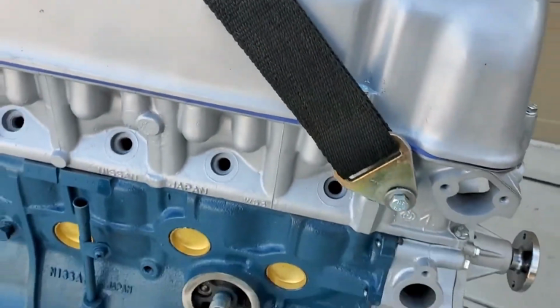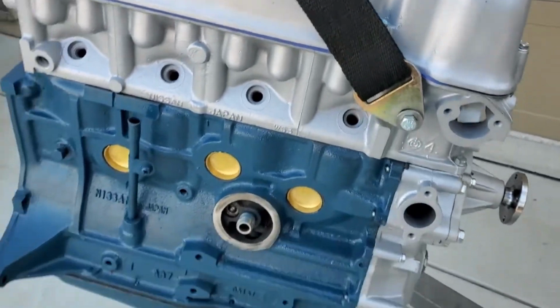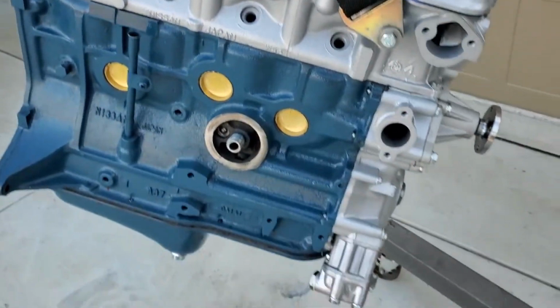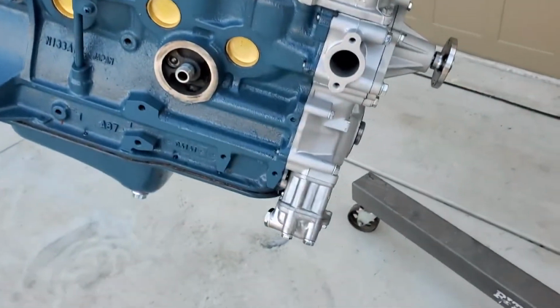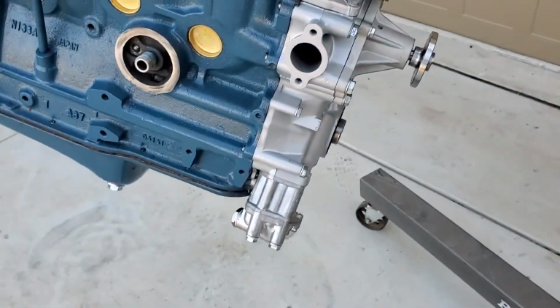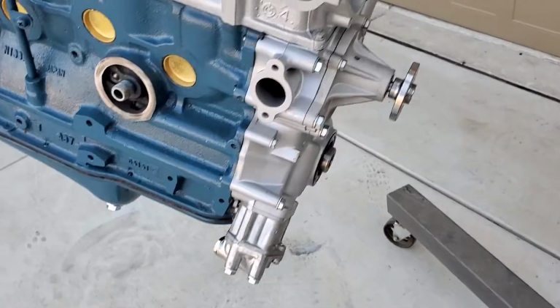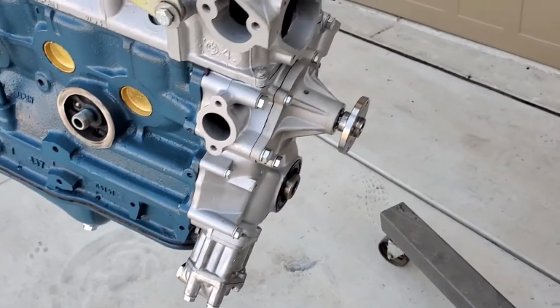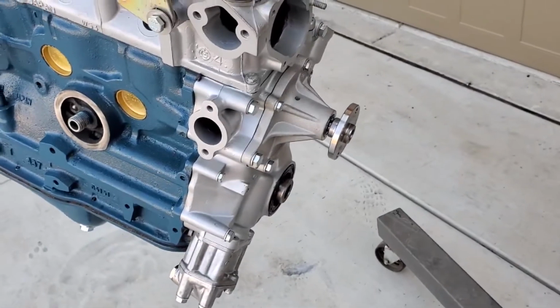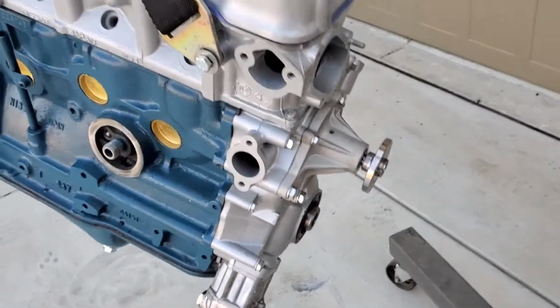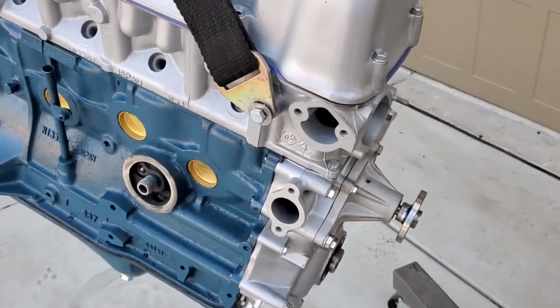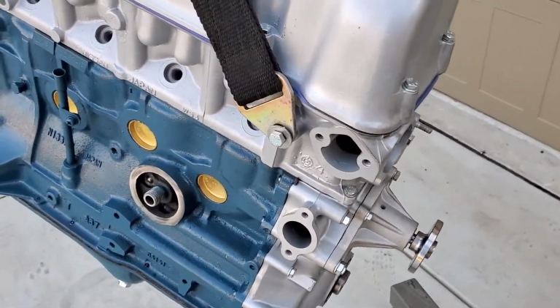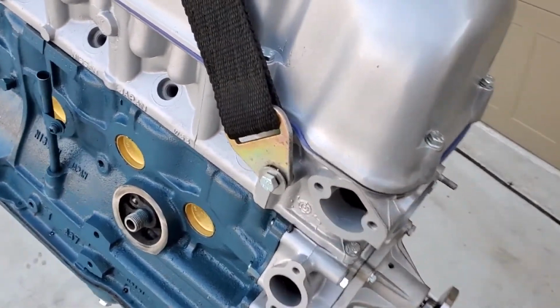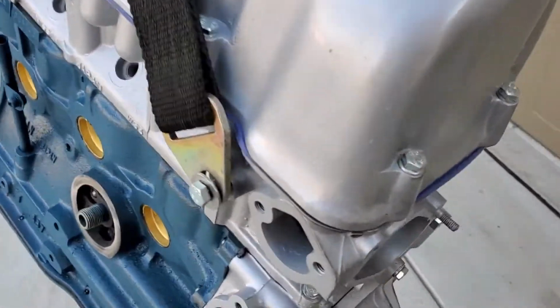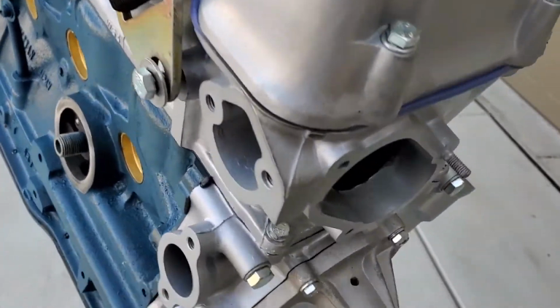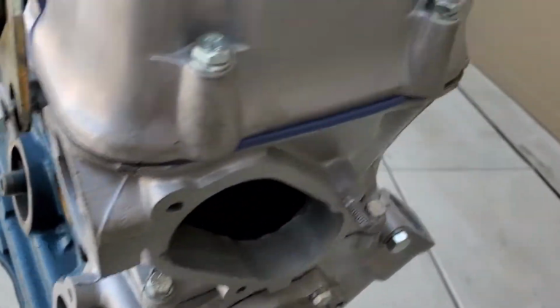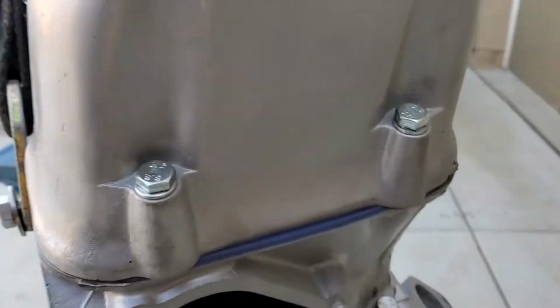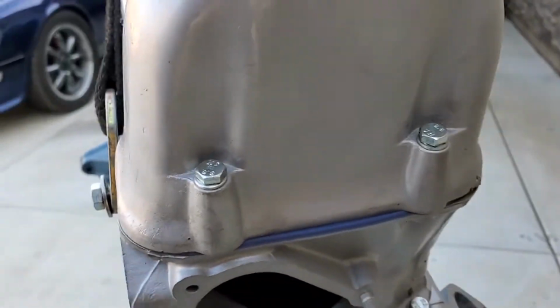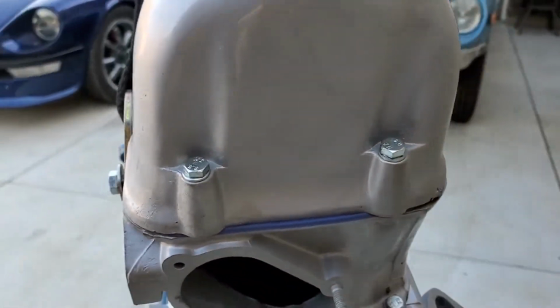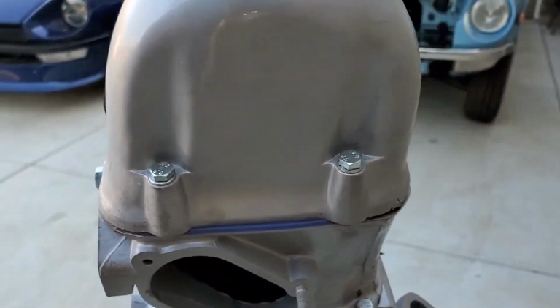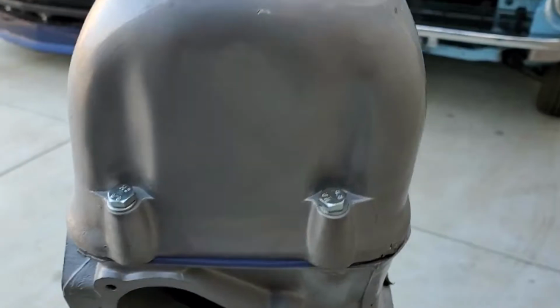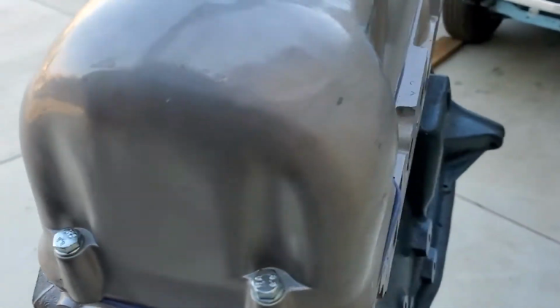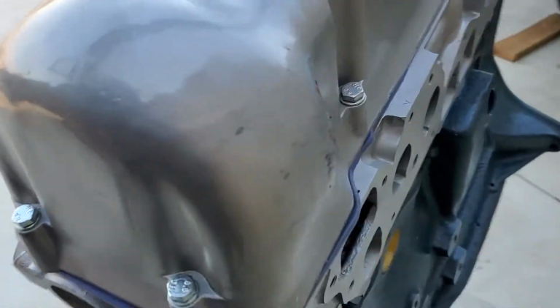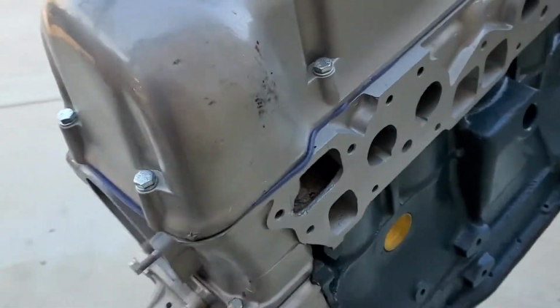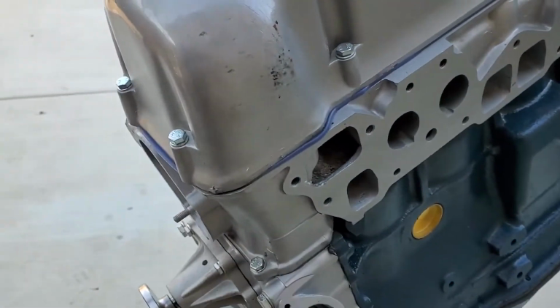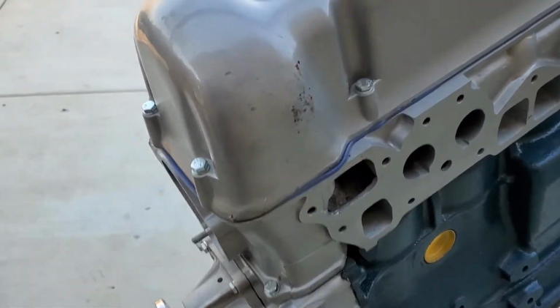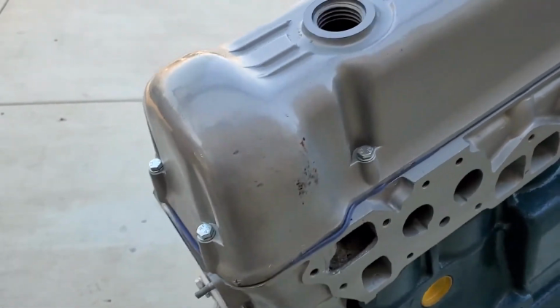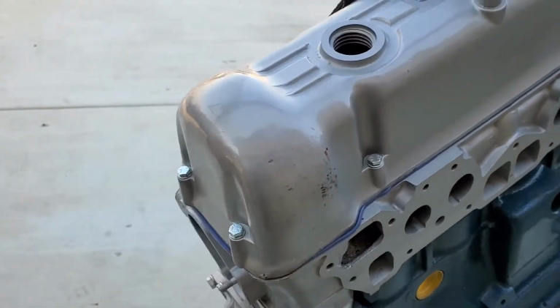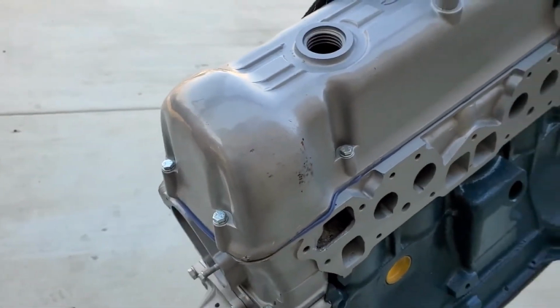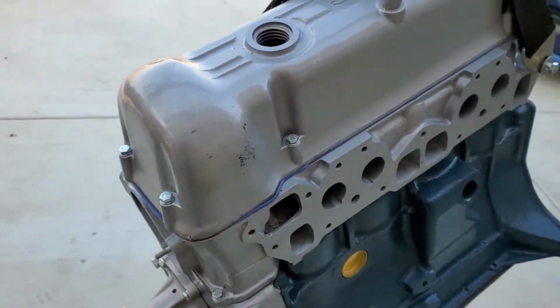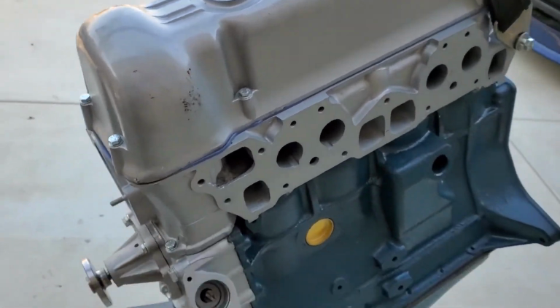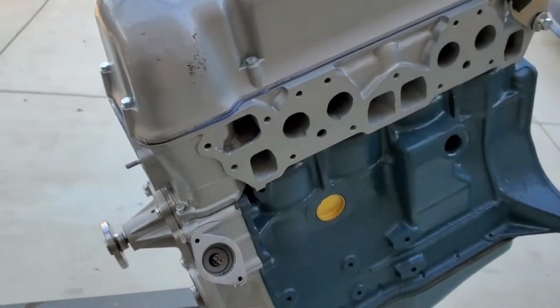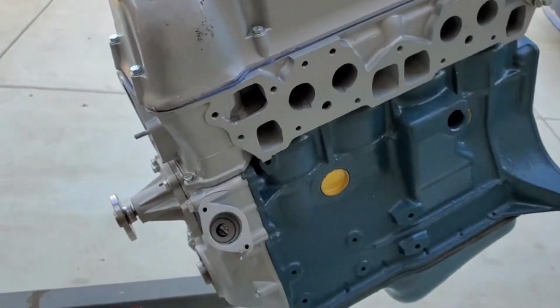New oil pump, new water pump, new timing kits, new gasket set, new hardware, new paint, valve job on the head, all the machine work on the block.